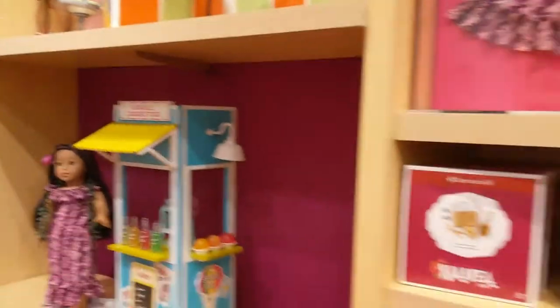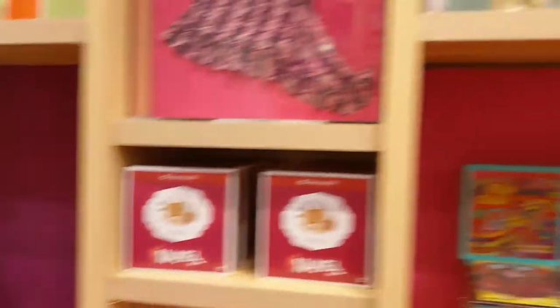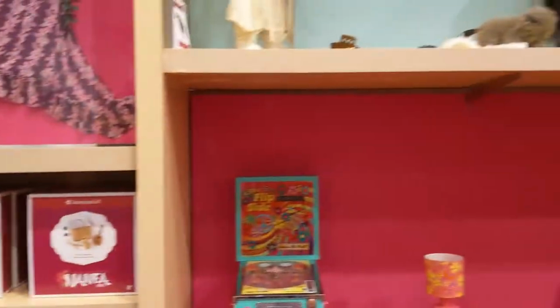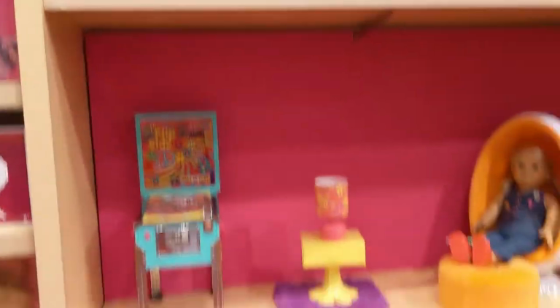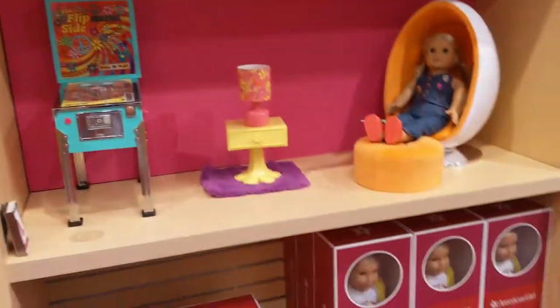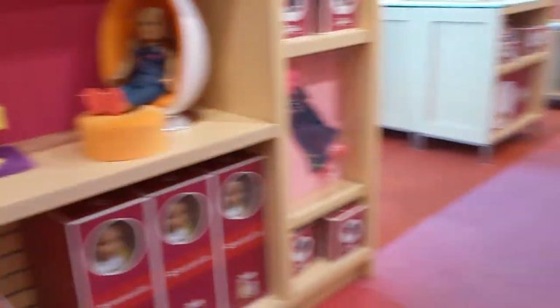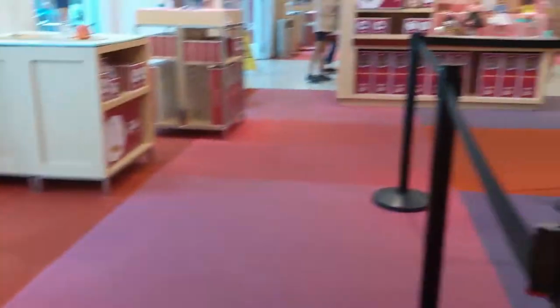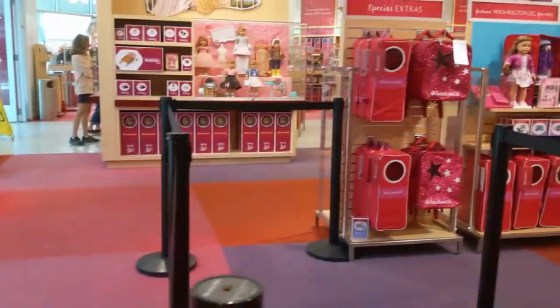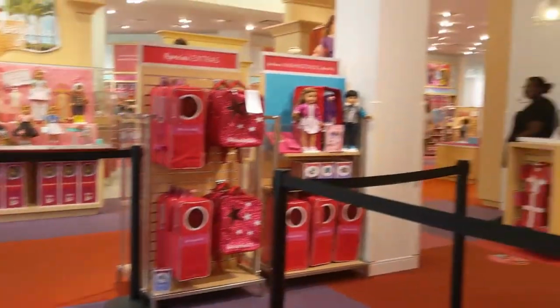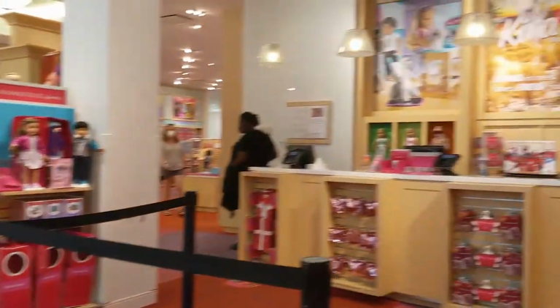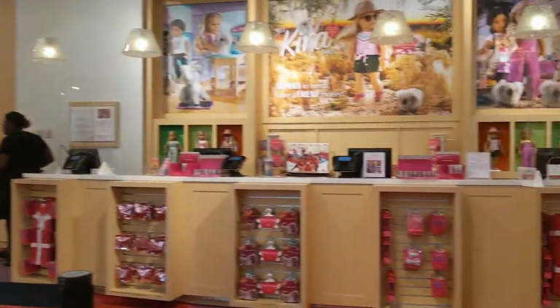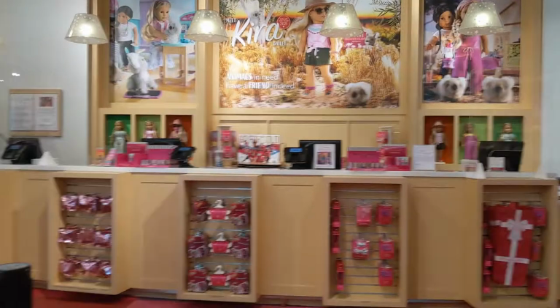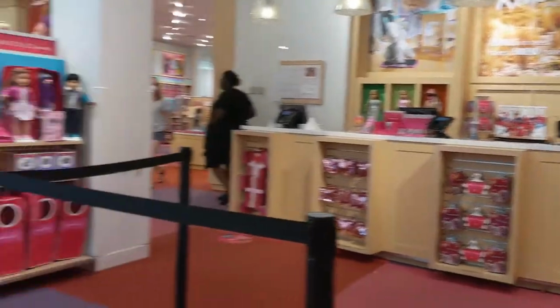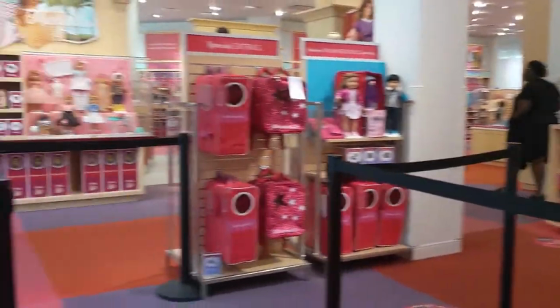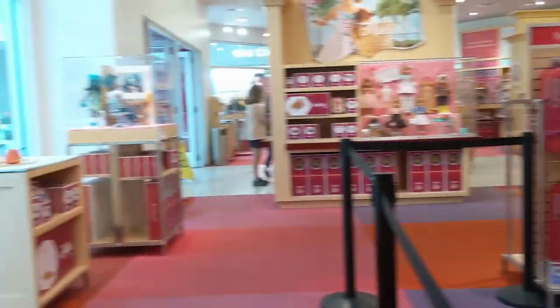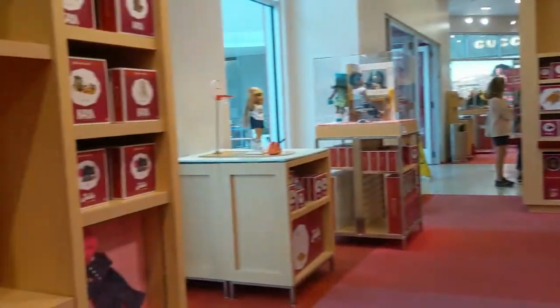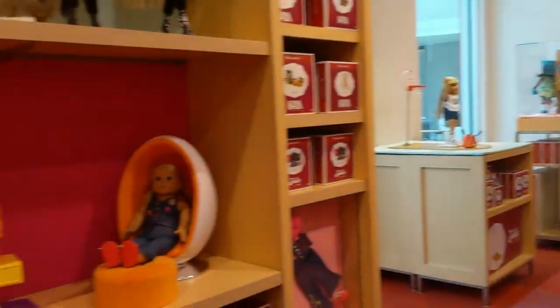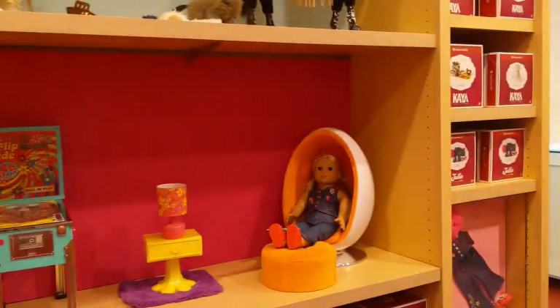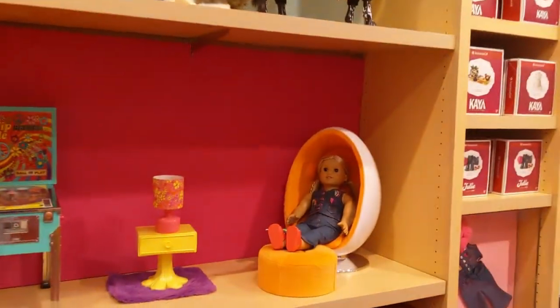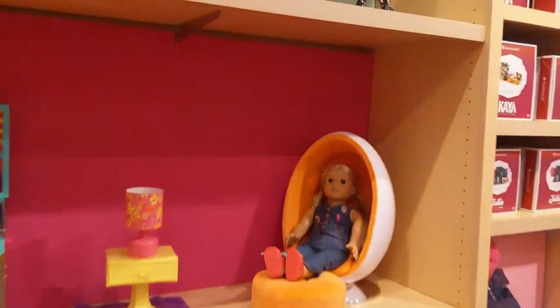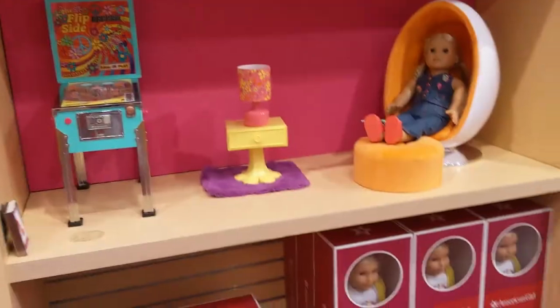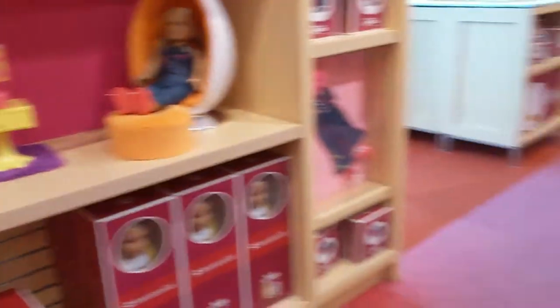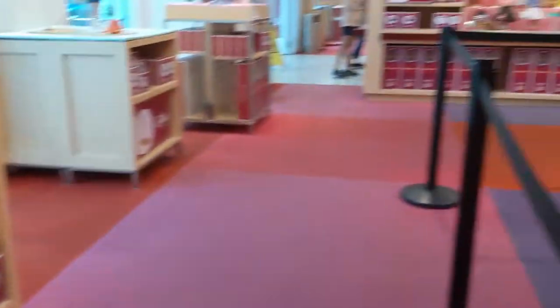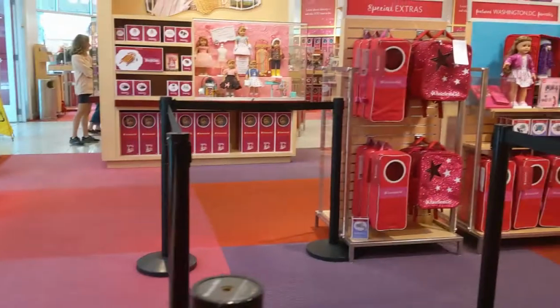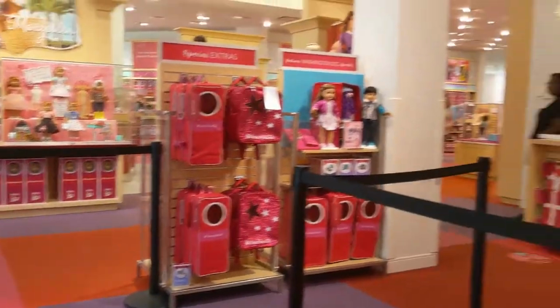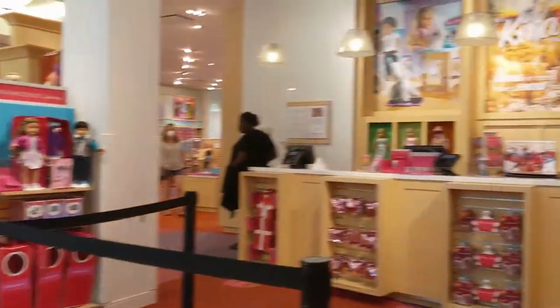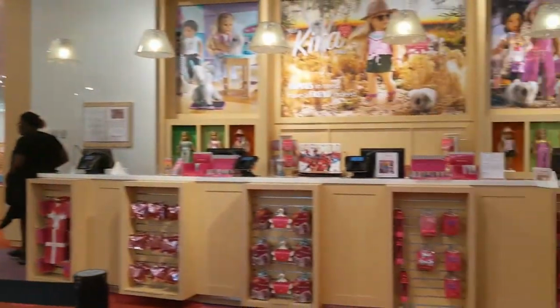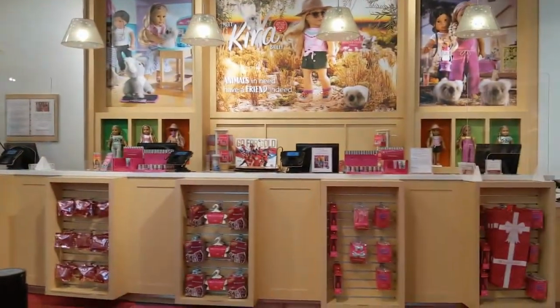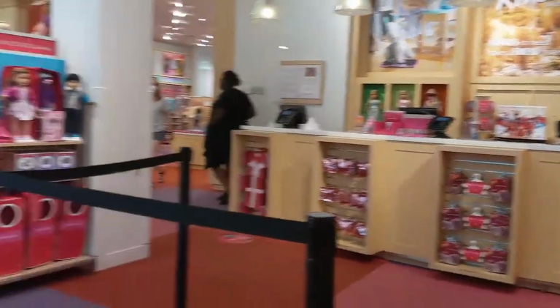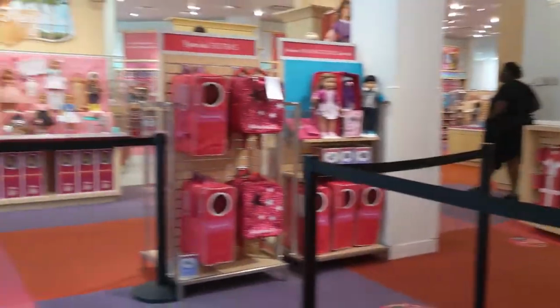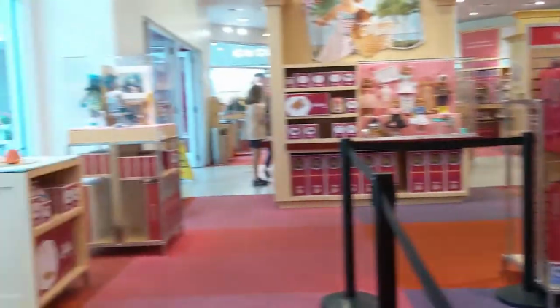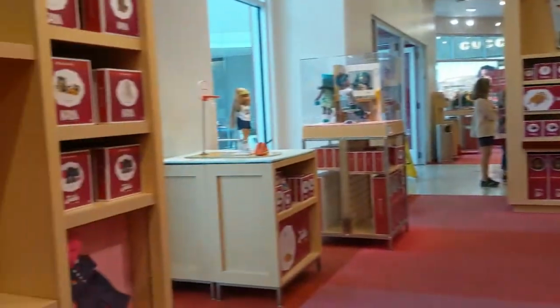Then another display with Melody, Nenea, and Julie. There was a ton of dolls in this store — it was kind of crazy — as well as the checkout counter. And here was her egg chair.